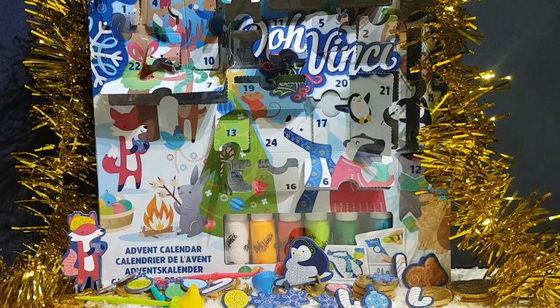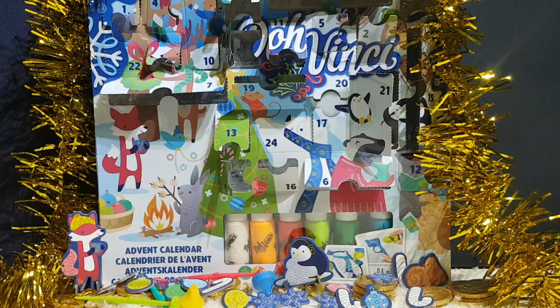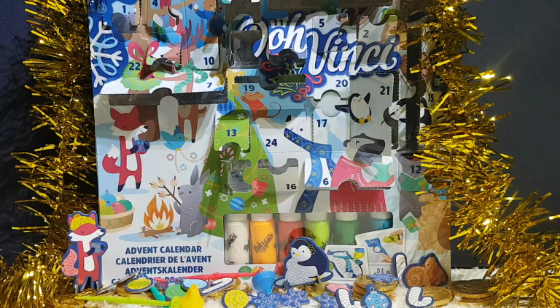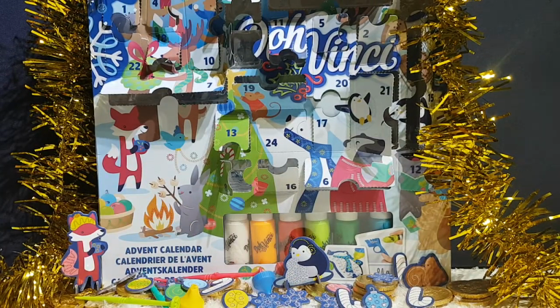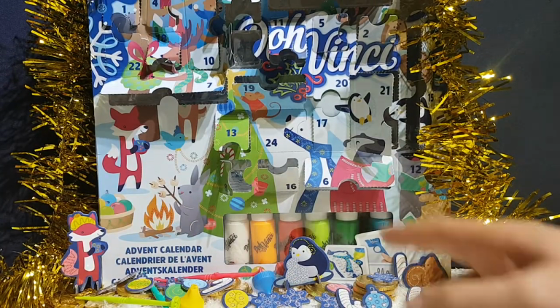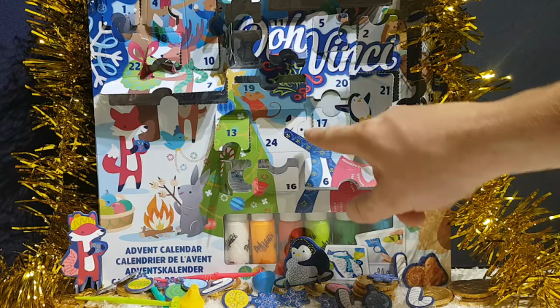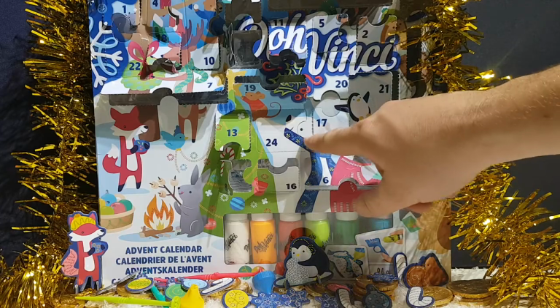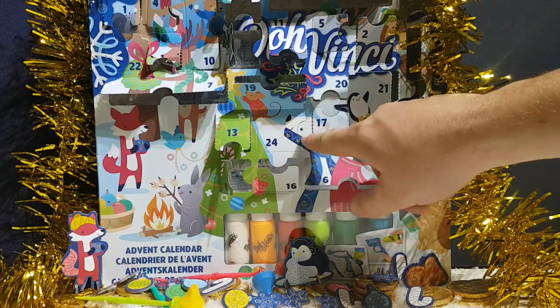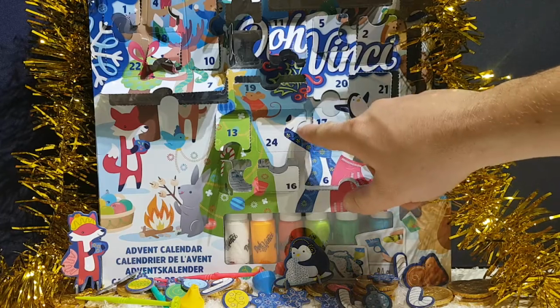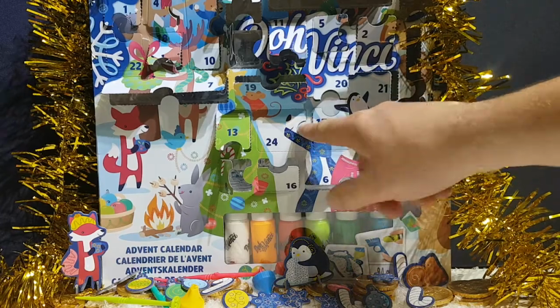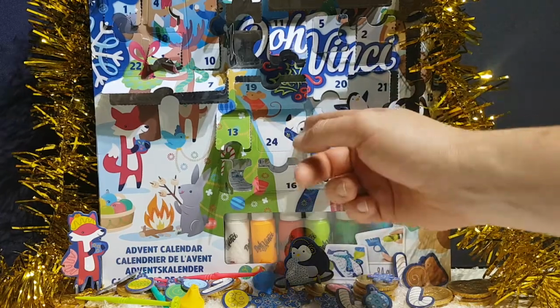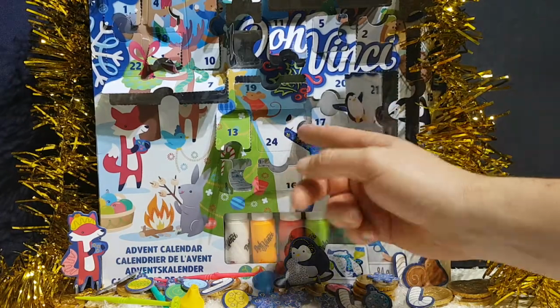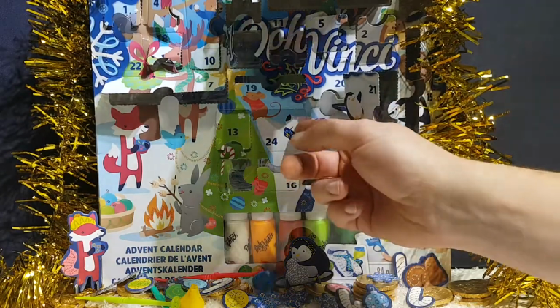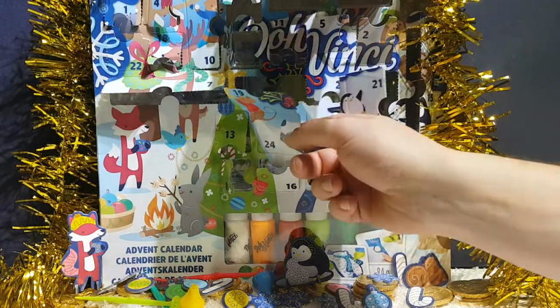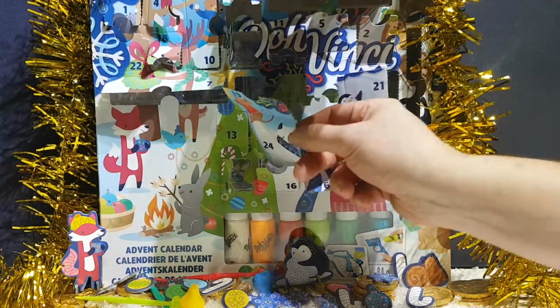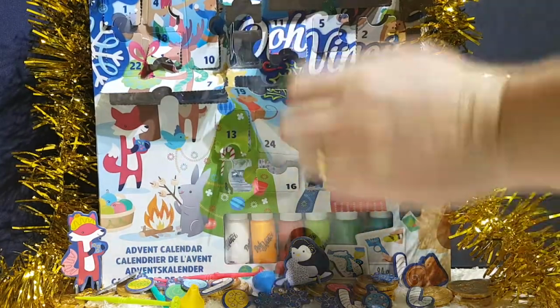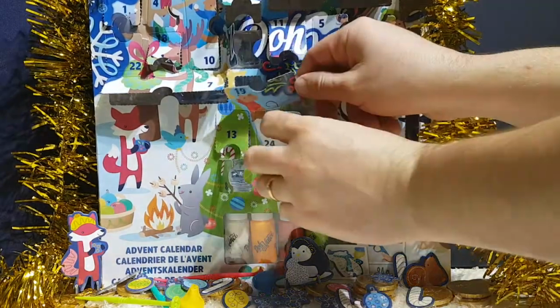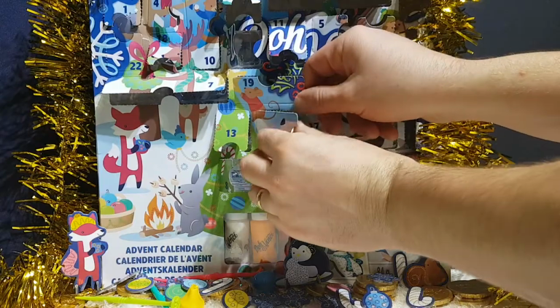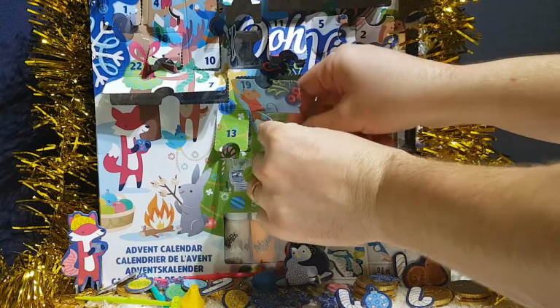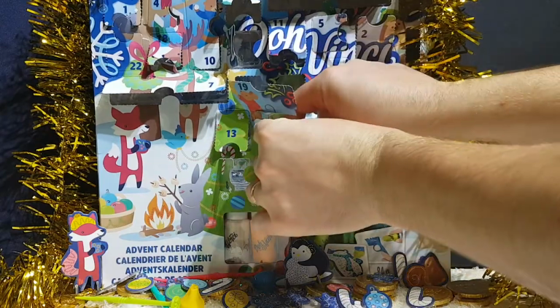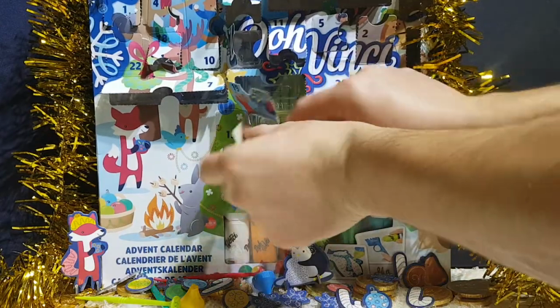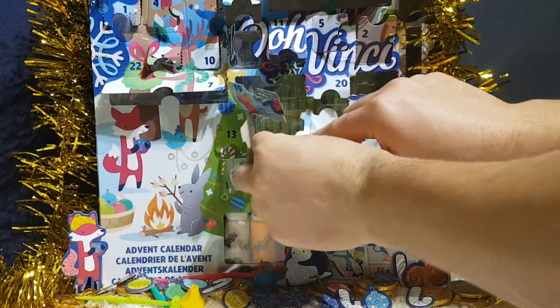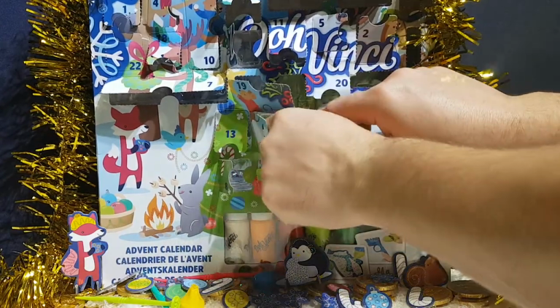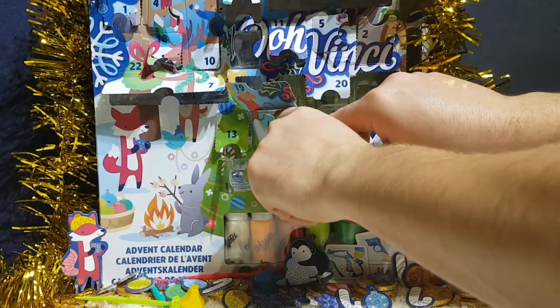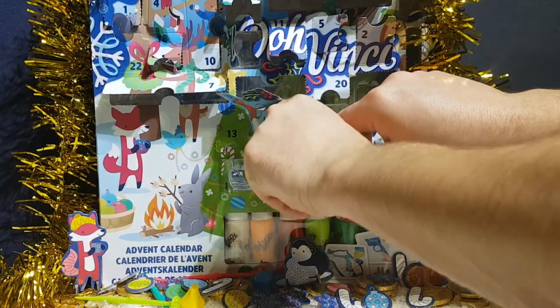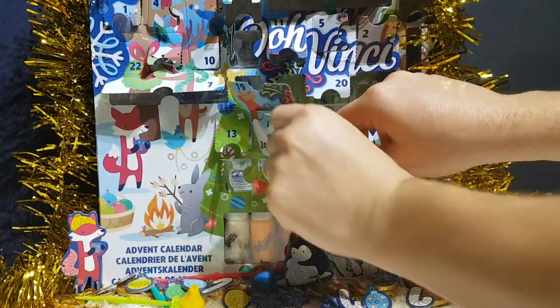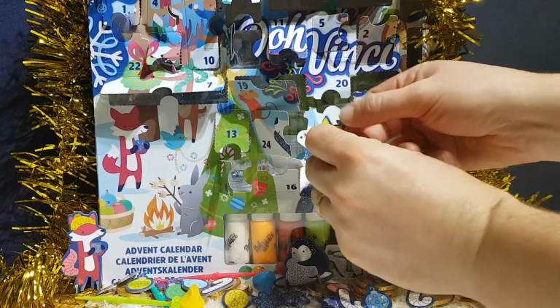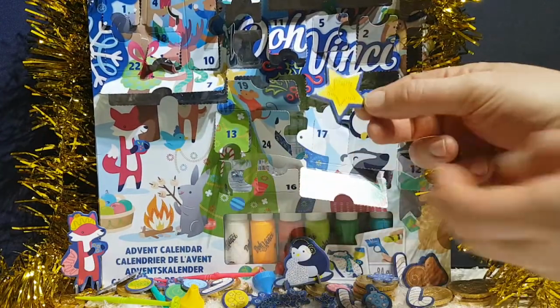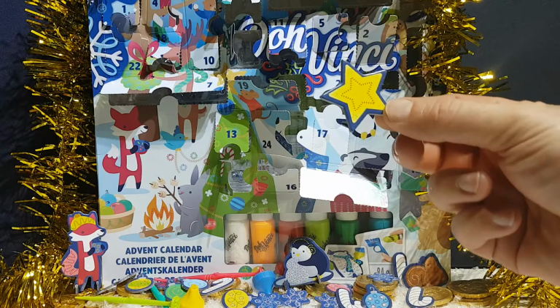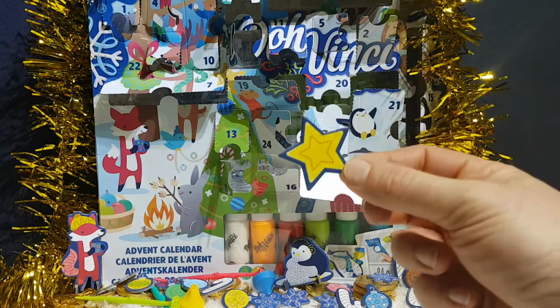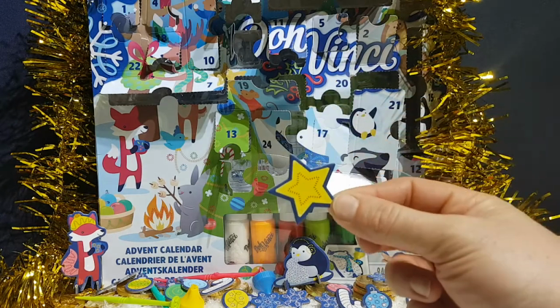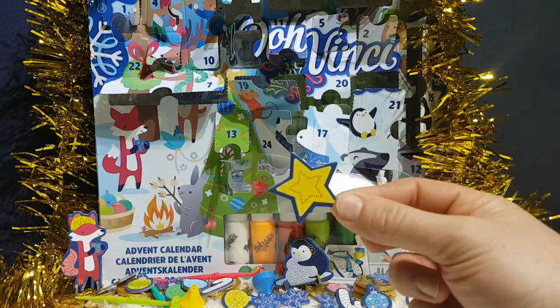Twenty-four, the last one — it's a big star. That's the star for the top of the tree! That's very cool.